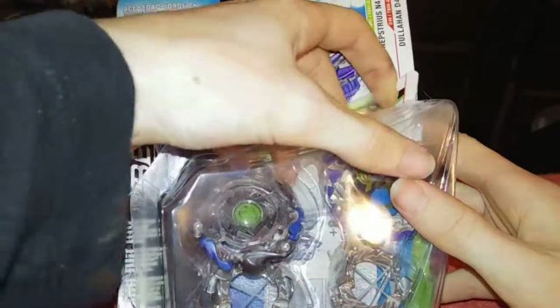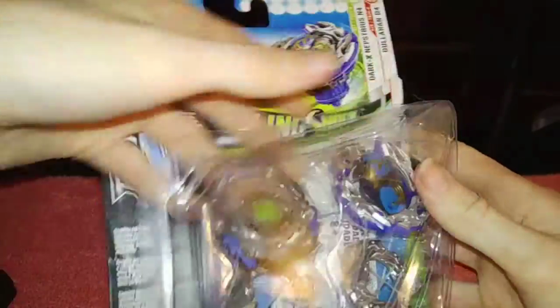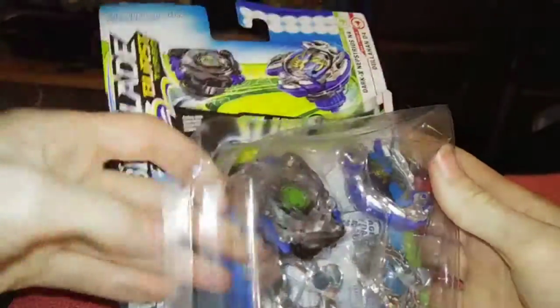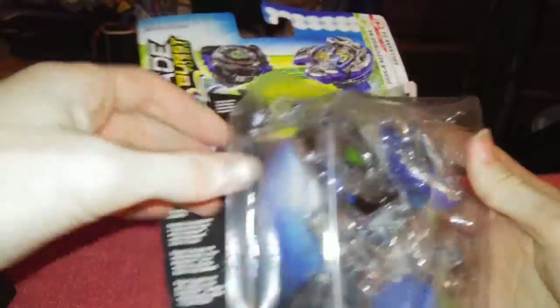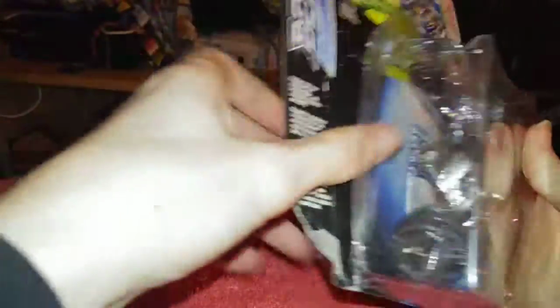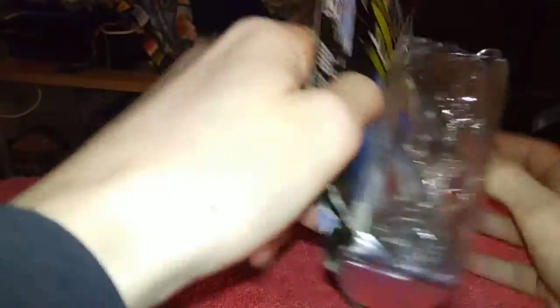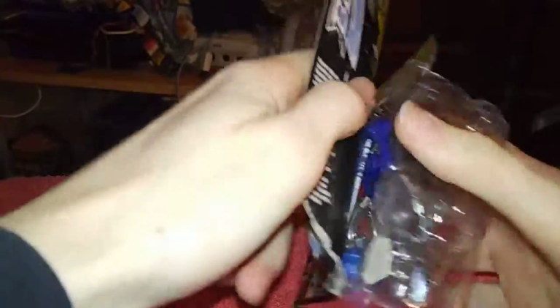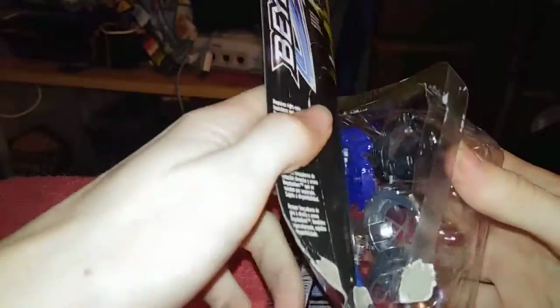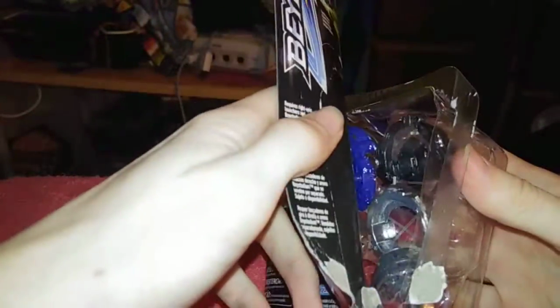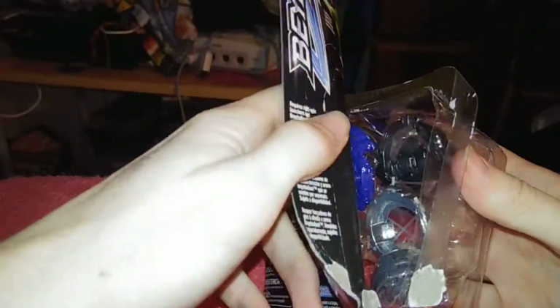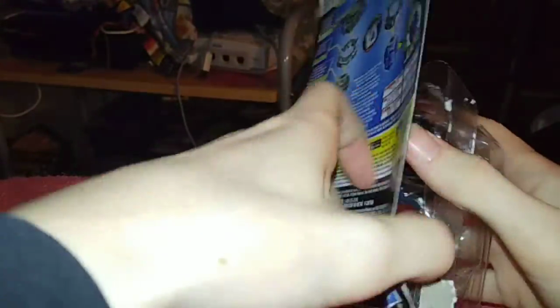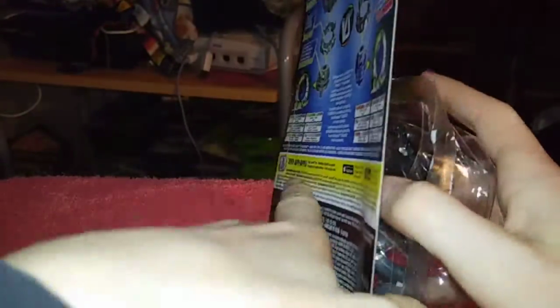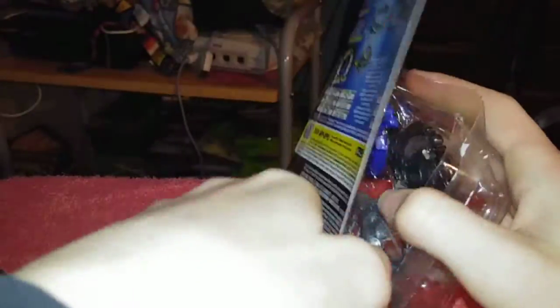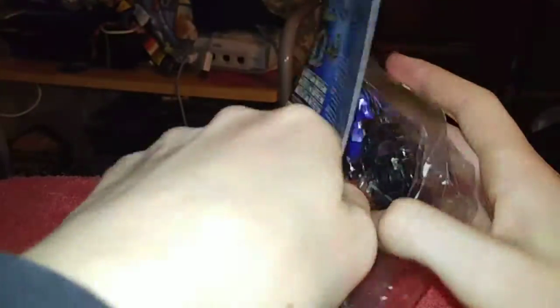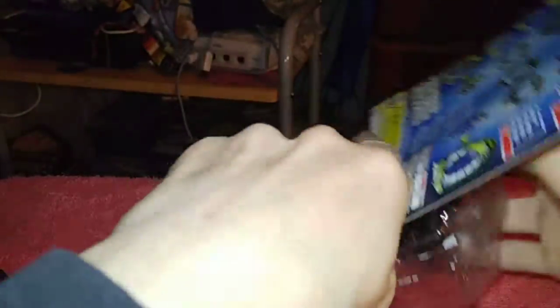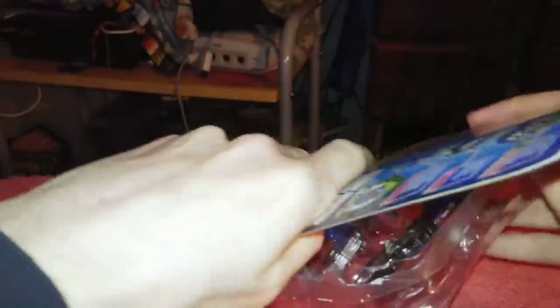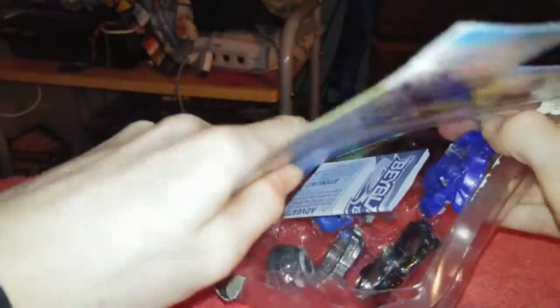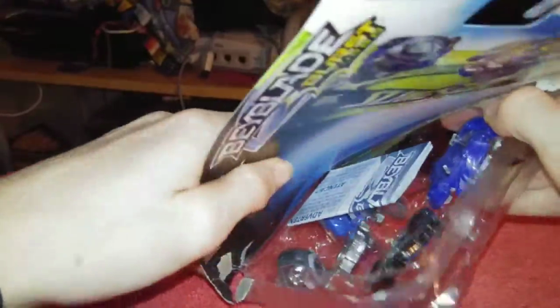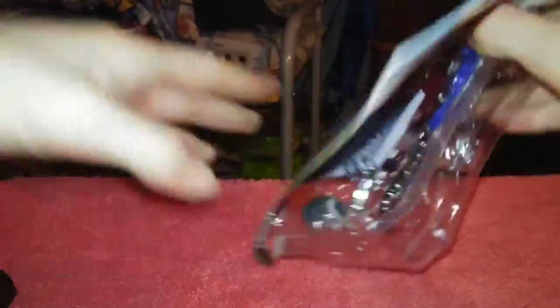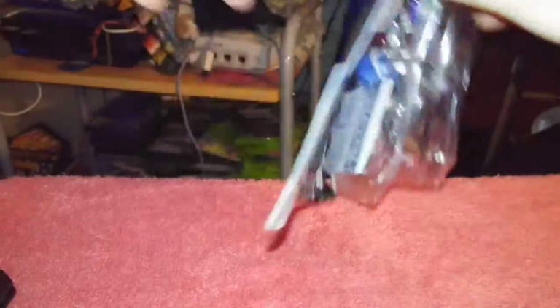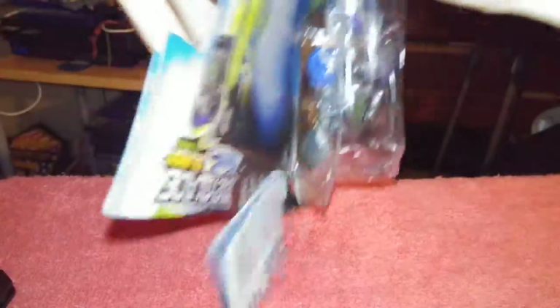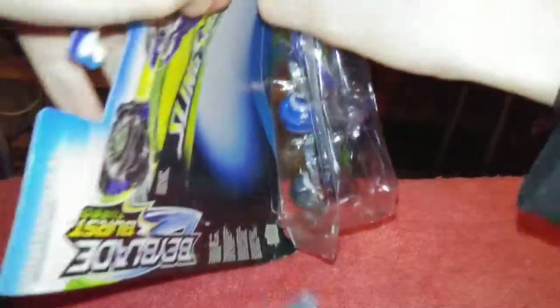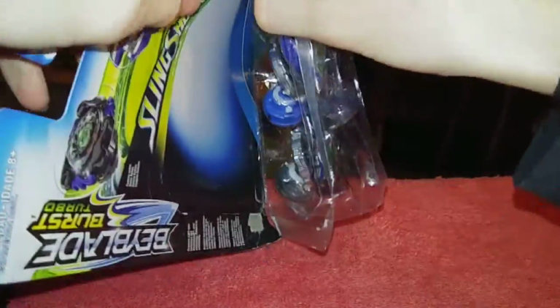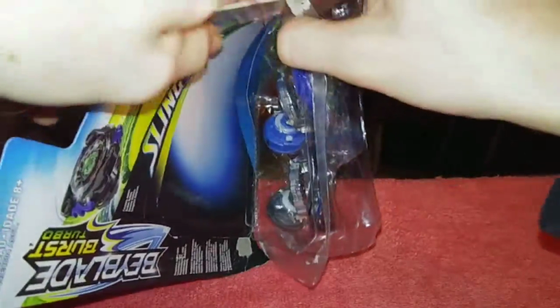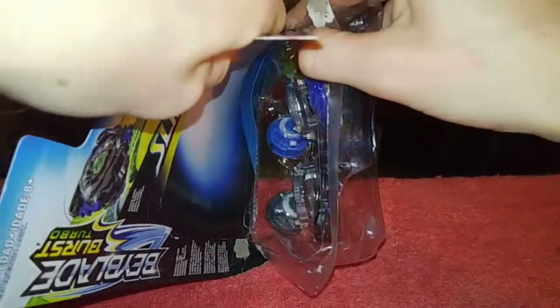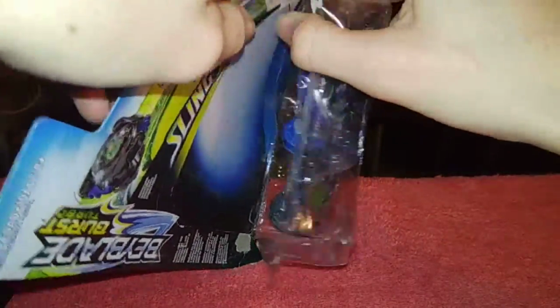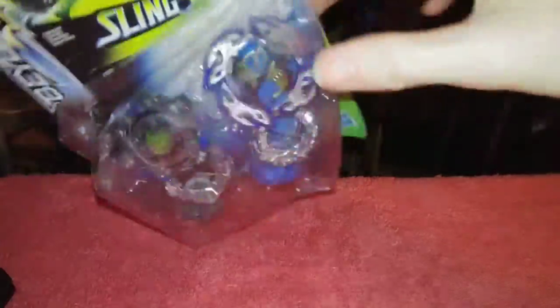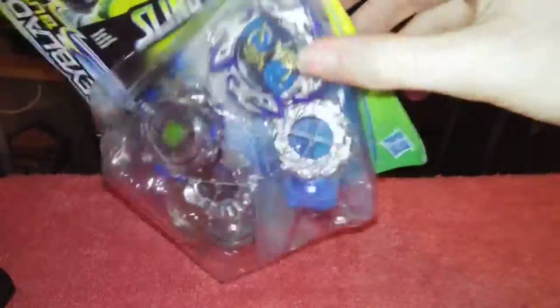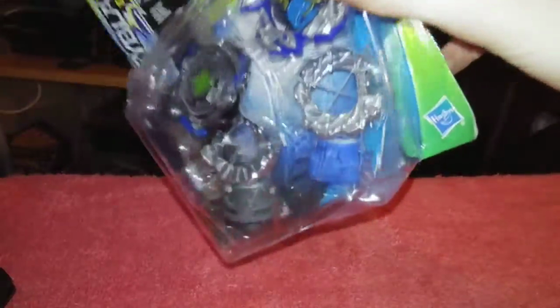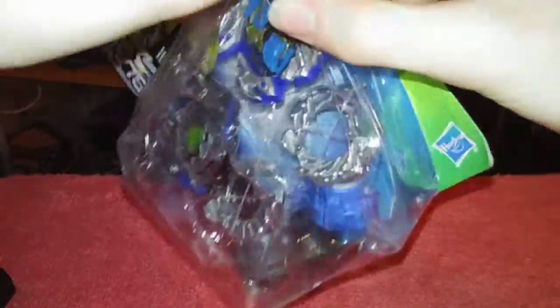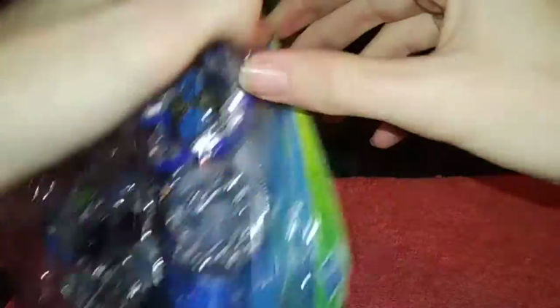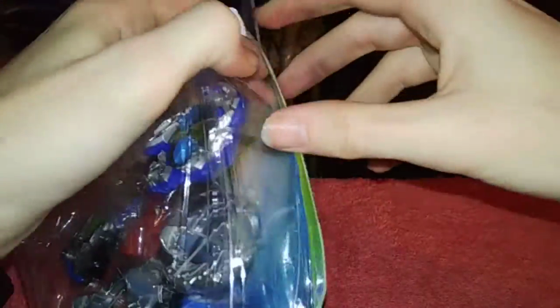This is actually how it came. I ordered this along with the other Beyblade I got.